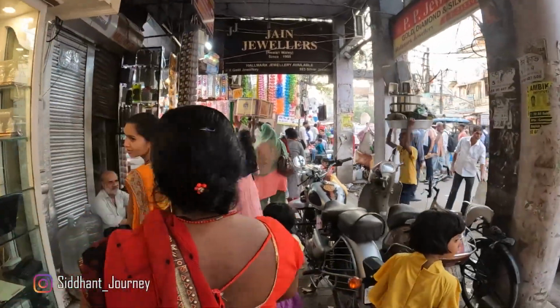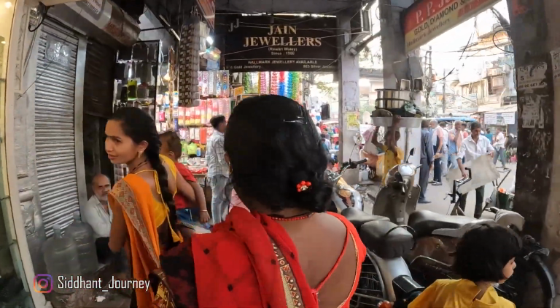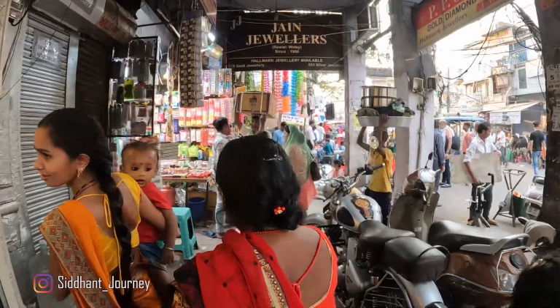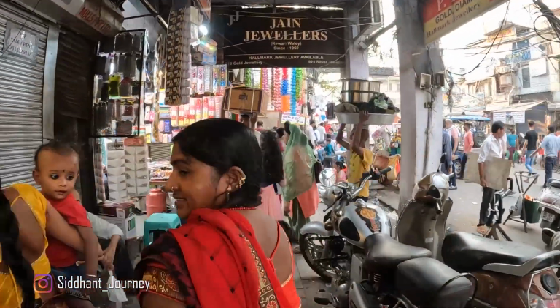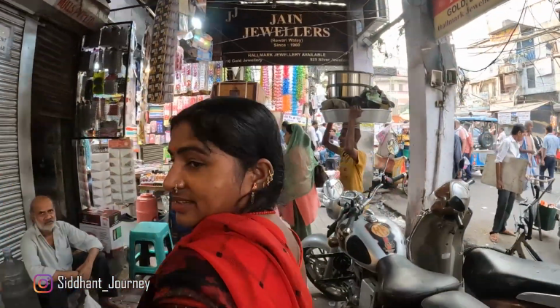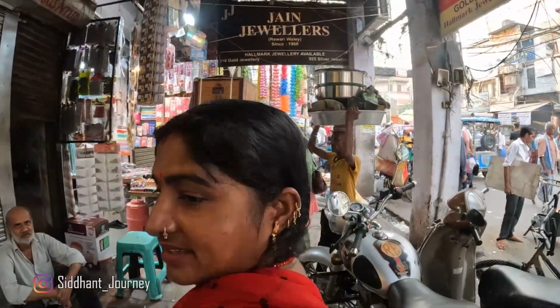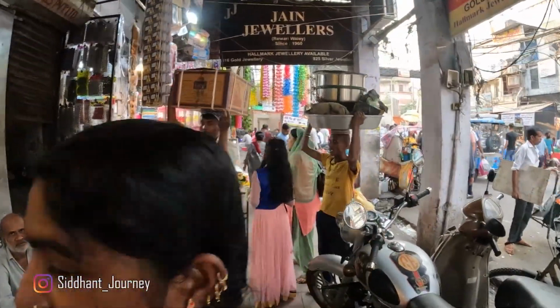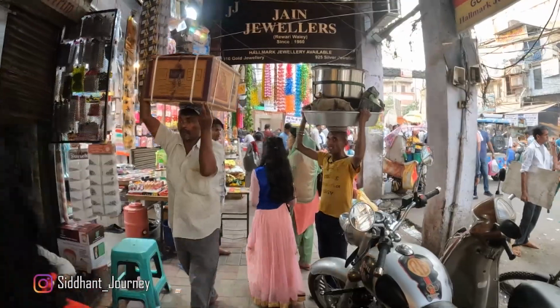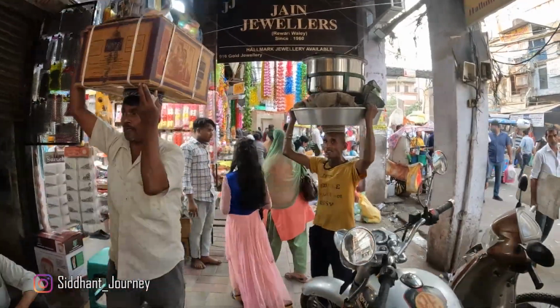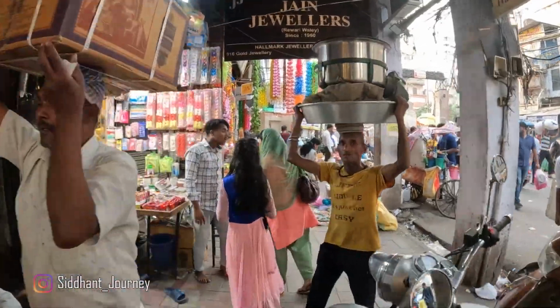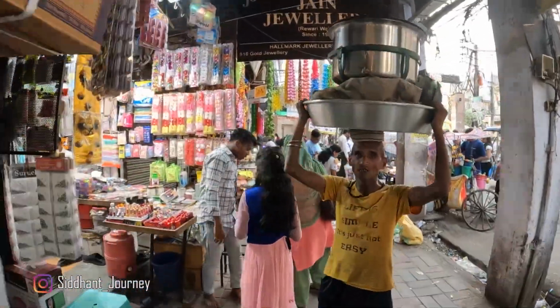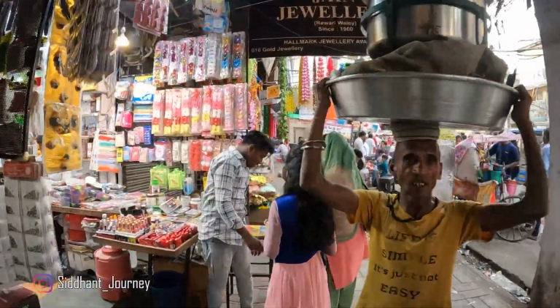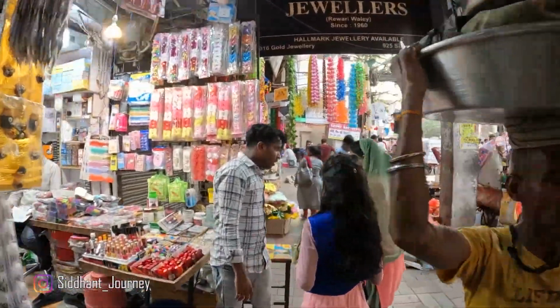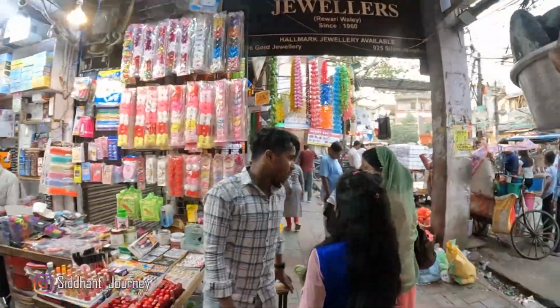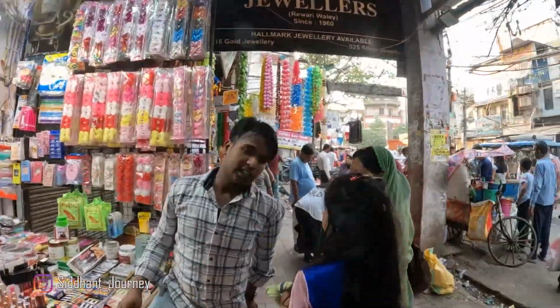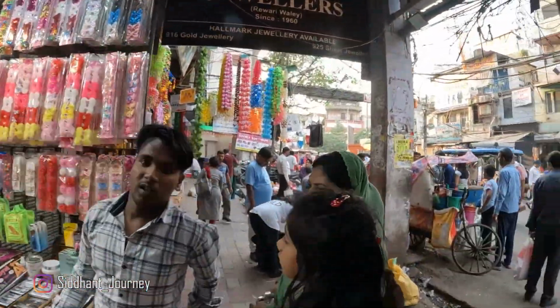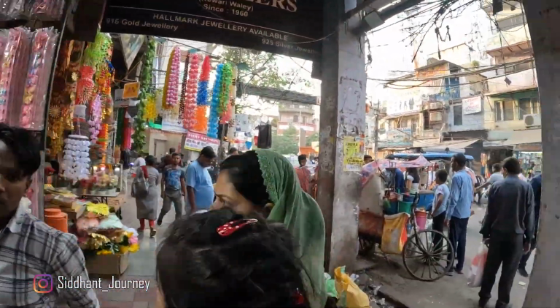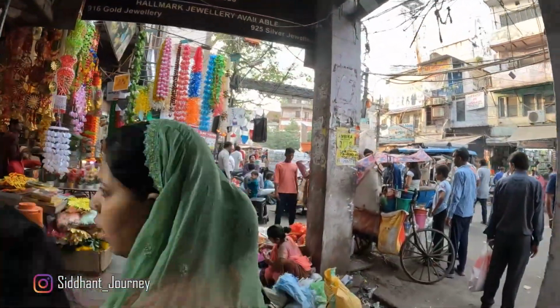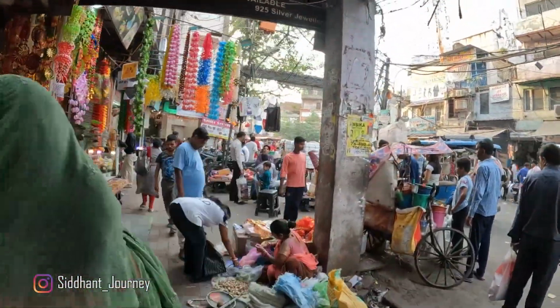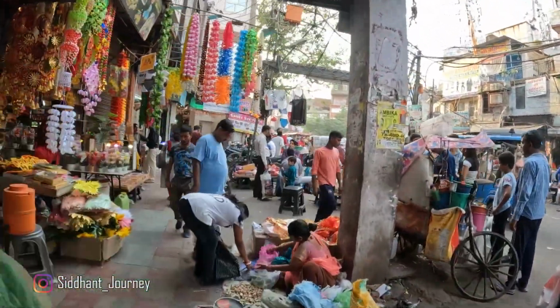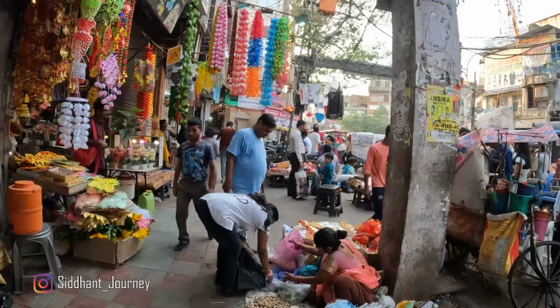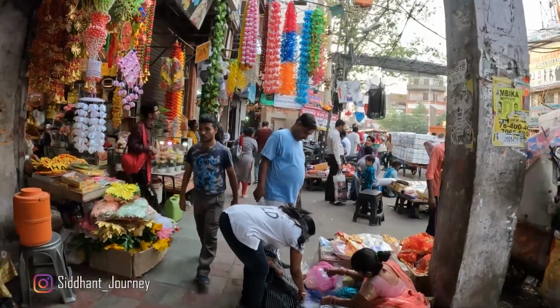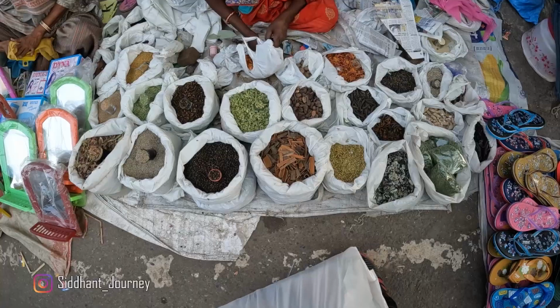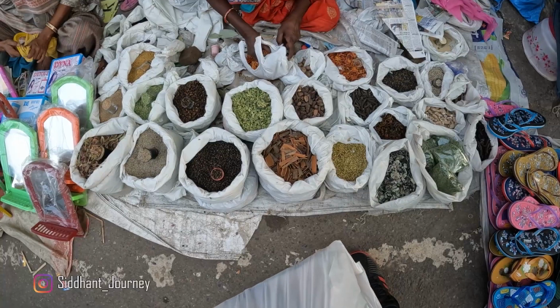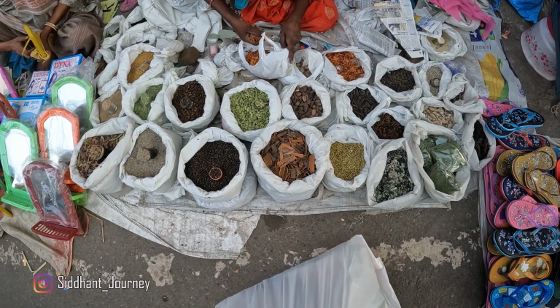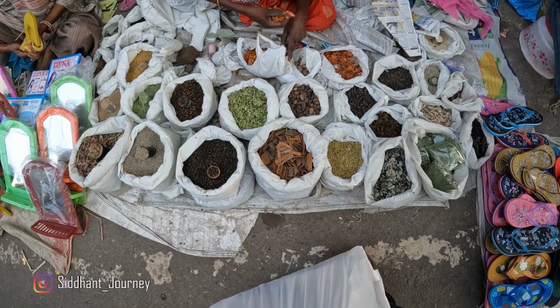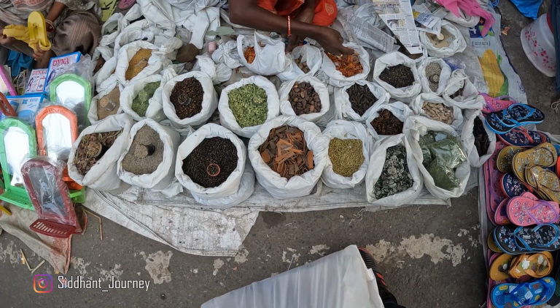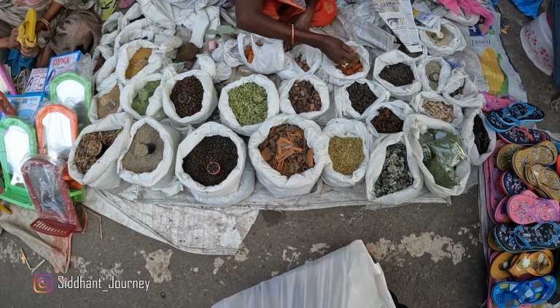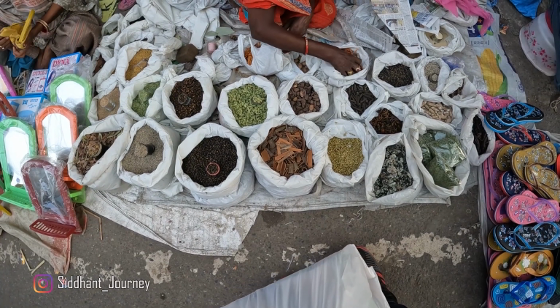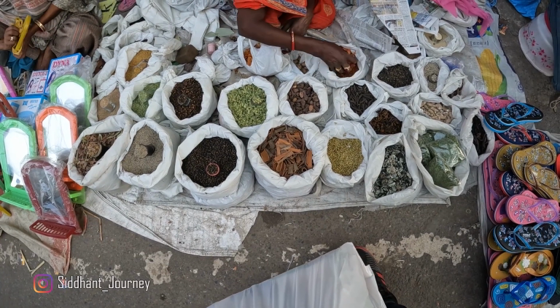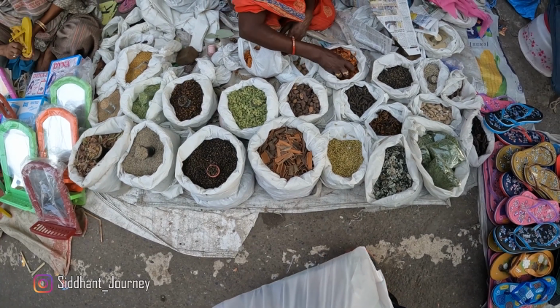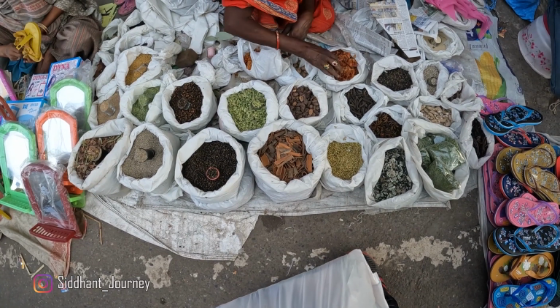Guys, hope you would have loved this blog. Not many tourists come to this area, so just have a look around at how the real market looks in Delhi. Please don't forget to subscribe to the channel and like the video. Thank you.